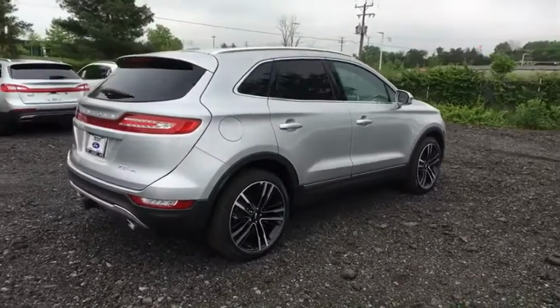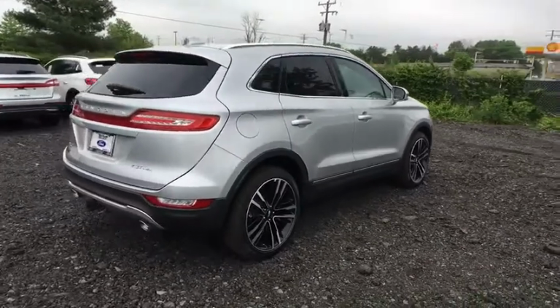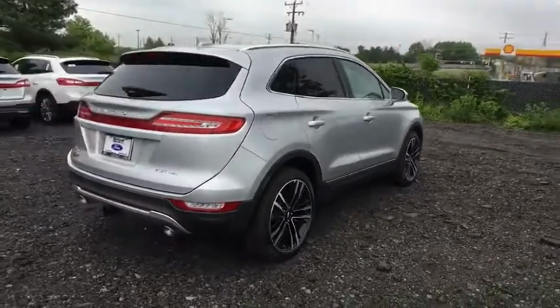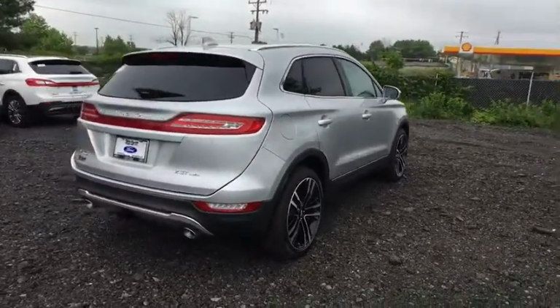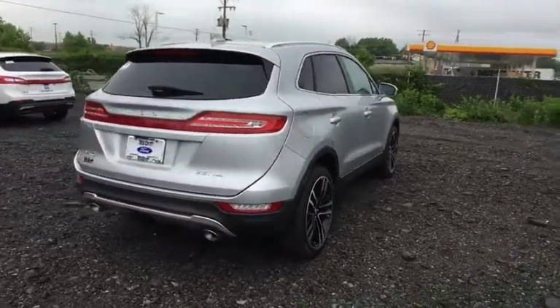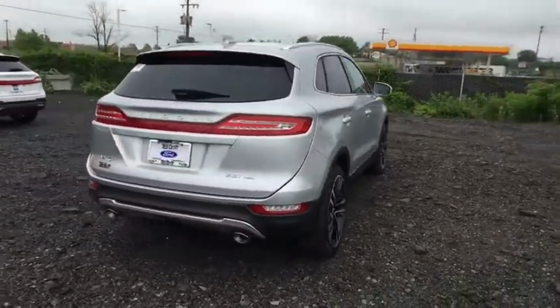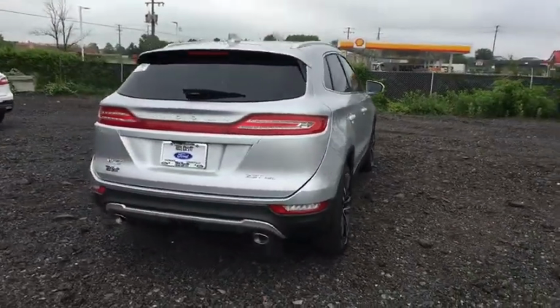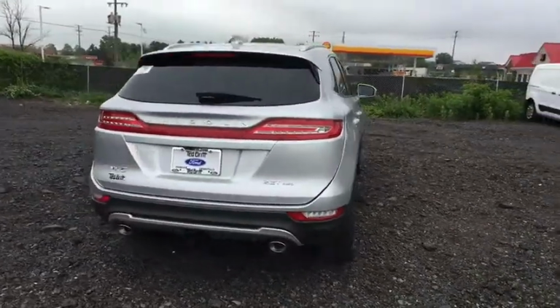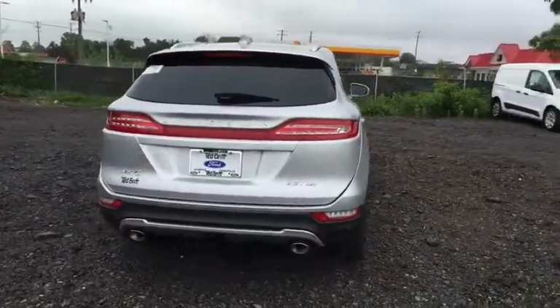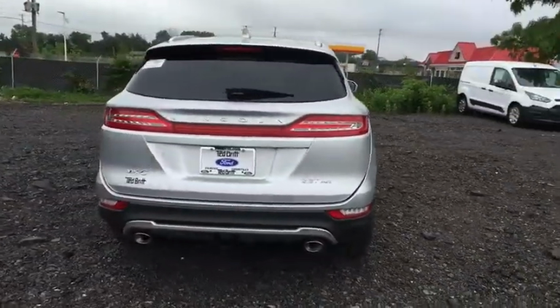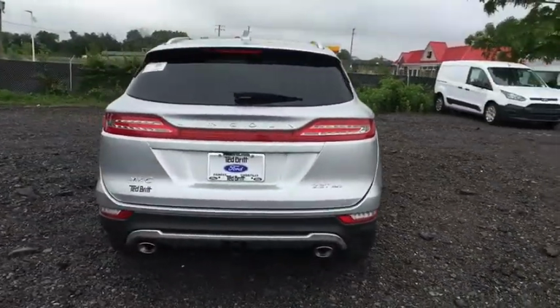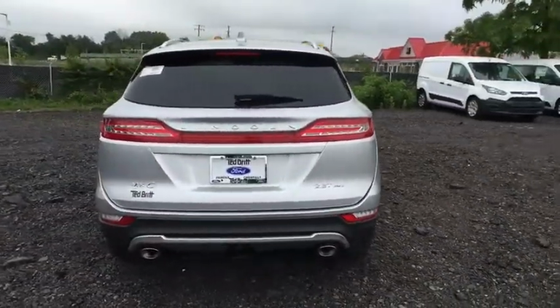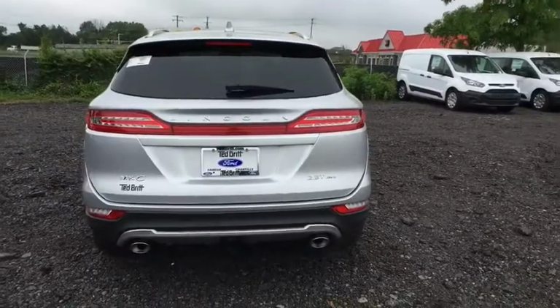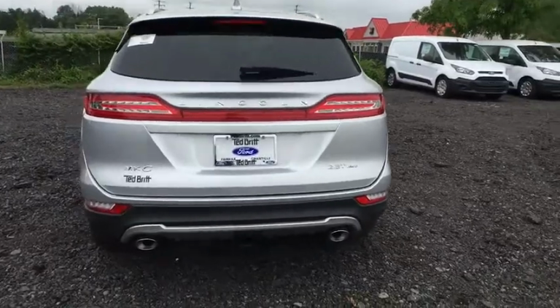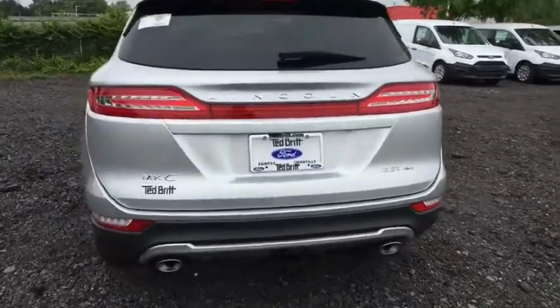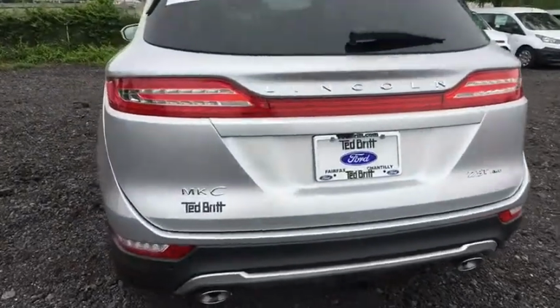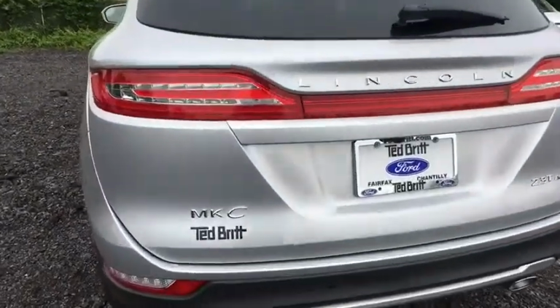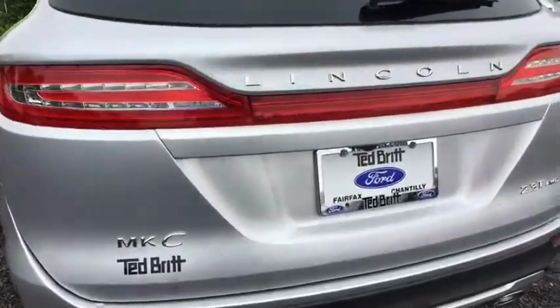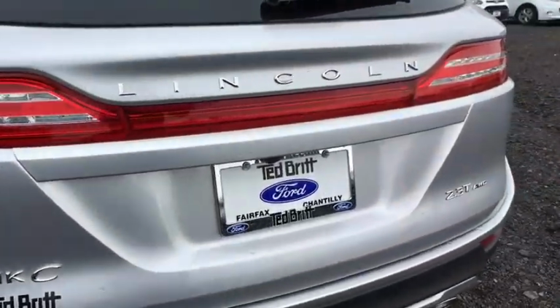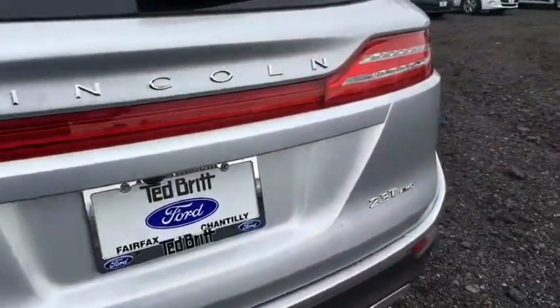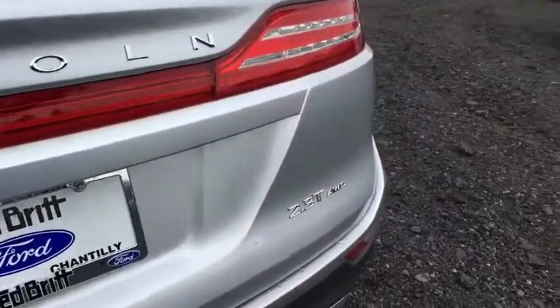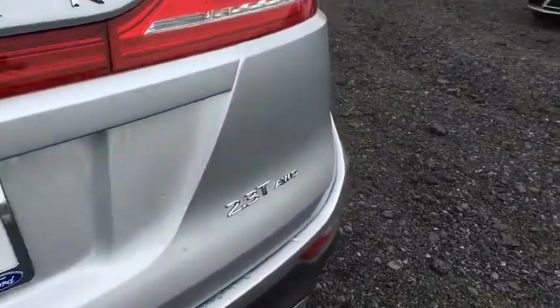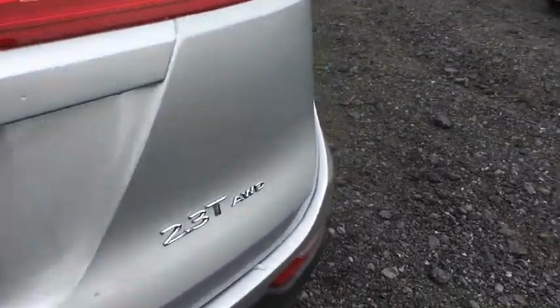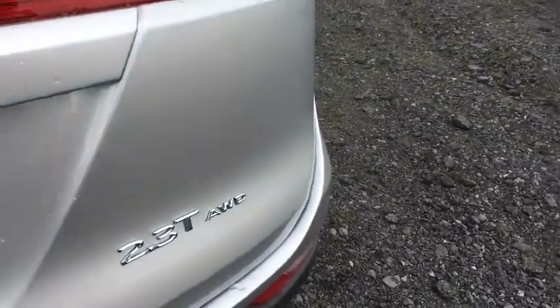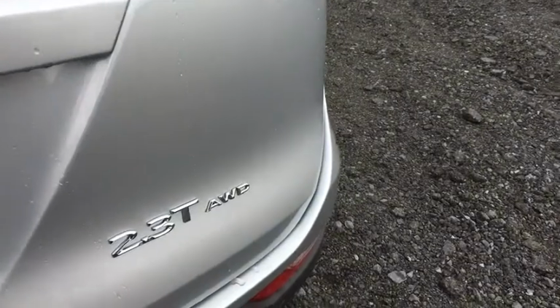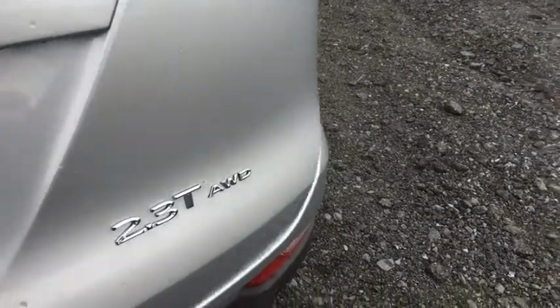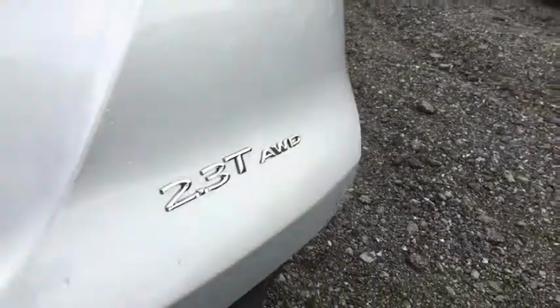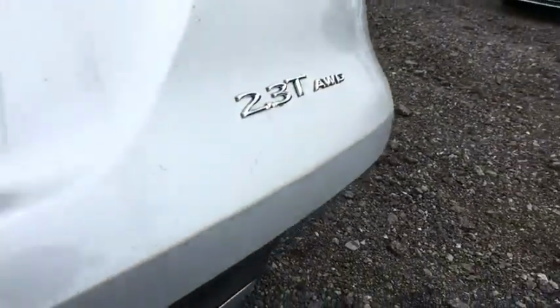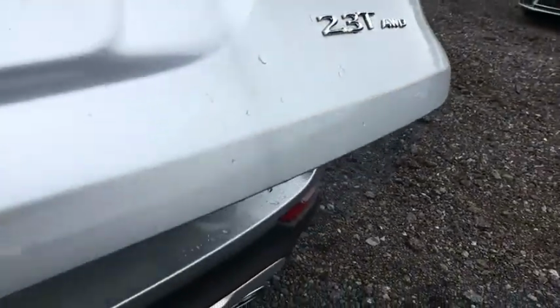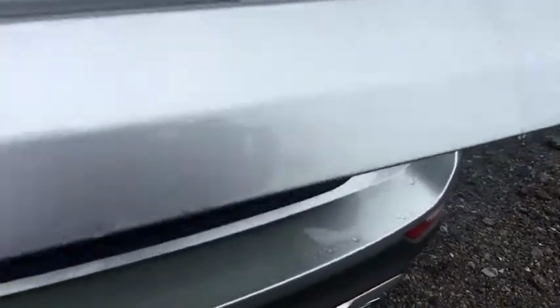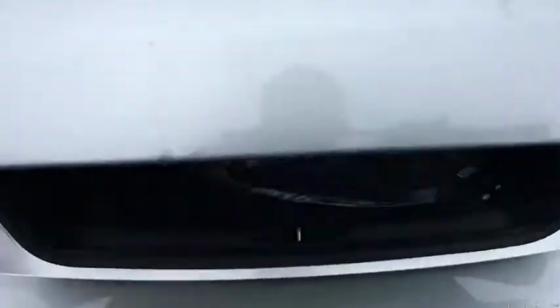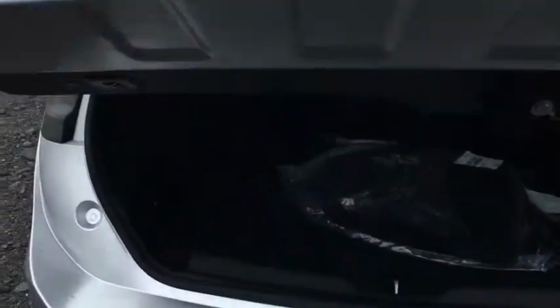Navigation system, power passenger seat, traction control, power liftgate, dual airbags, power steering, four-wheel disc brakes, active suspension system, heated front seat, power windows, electronic stability control.